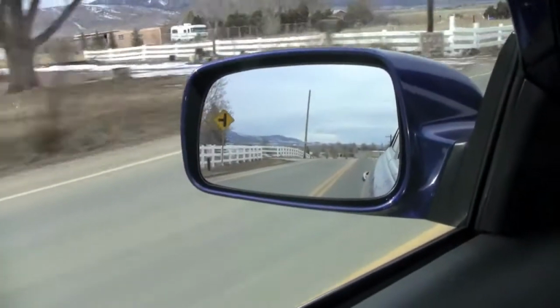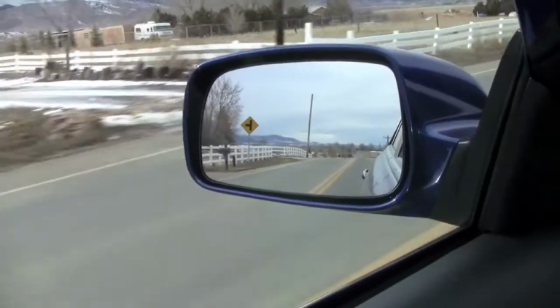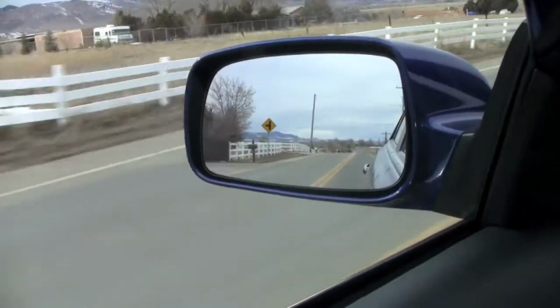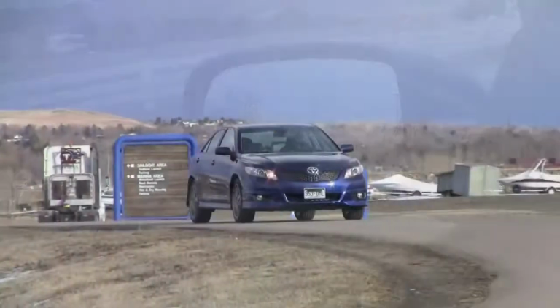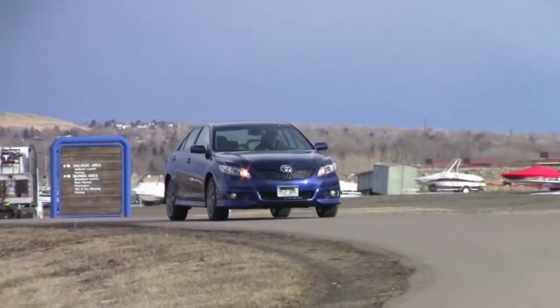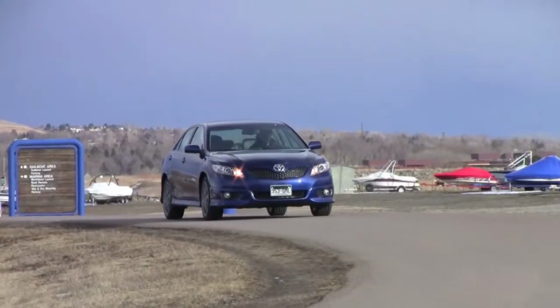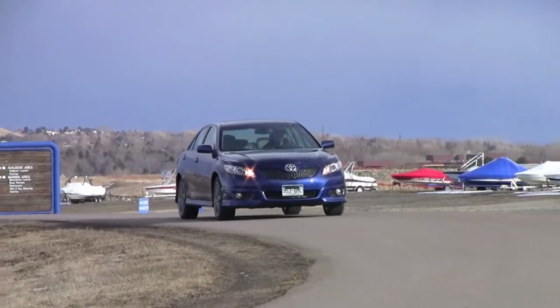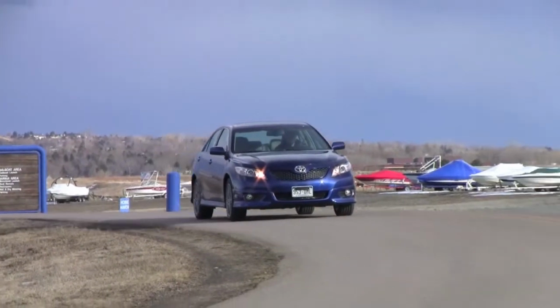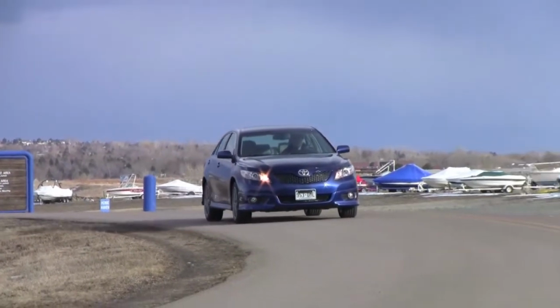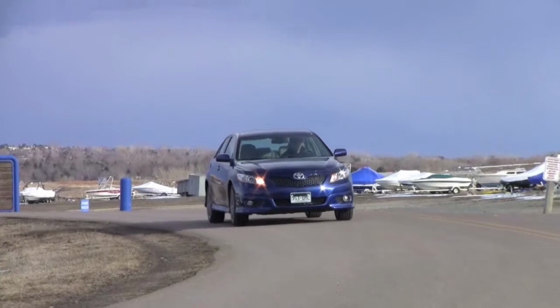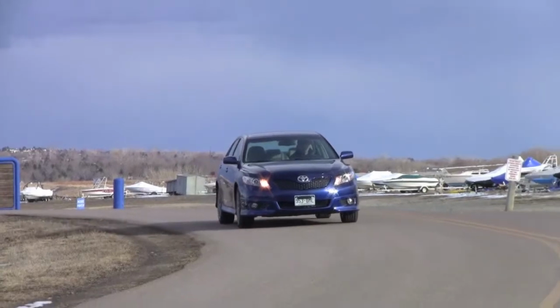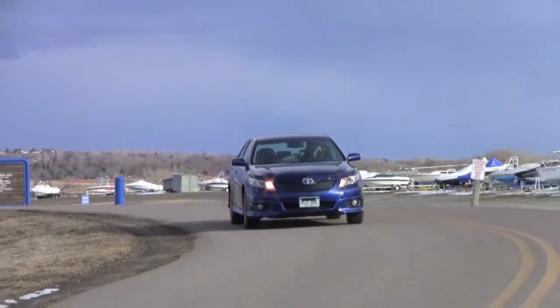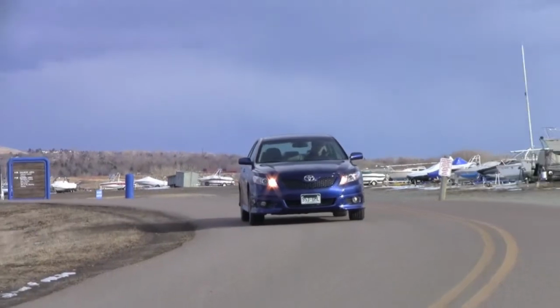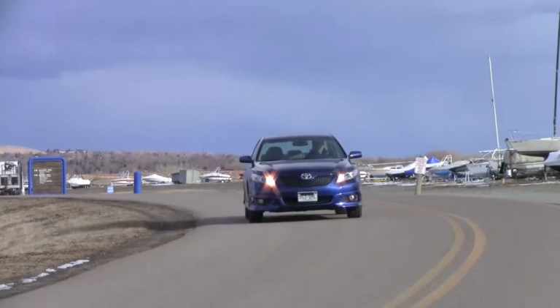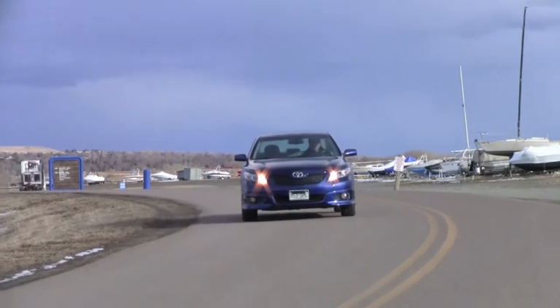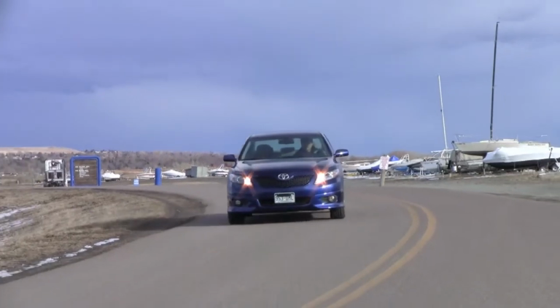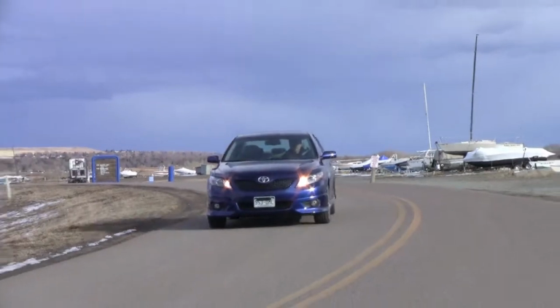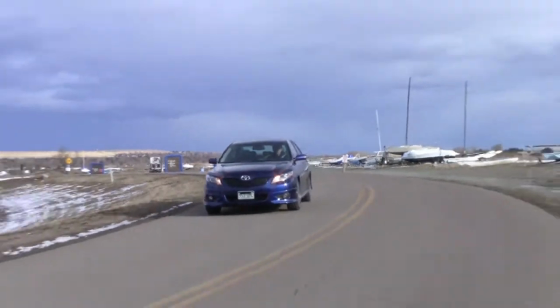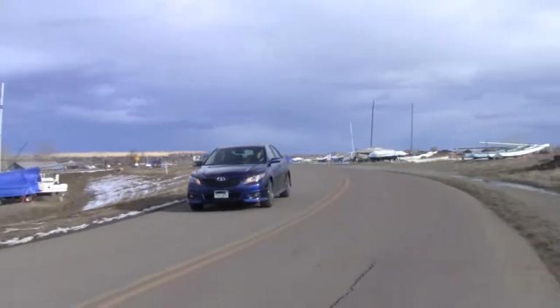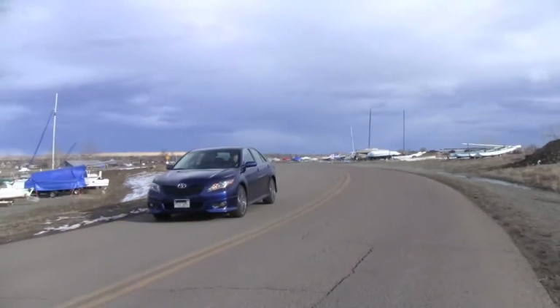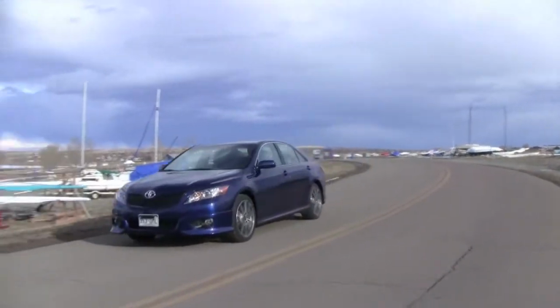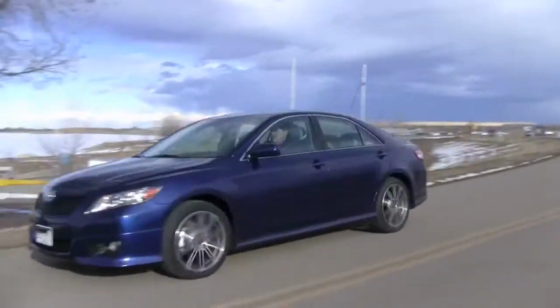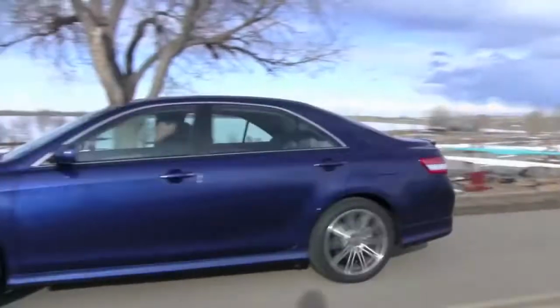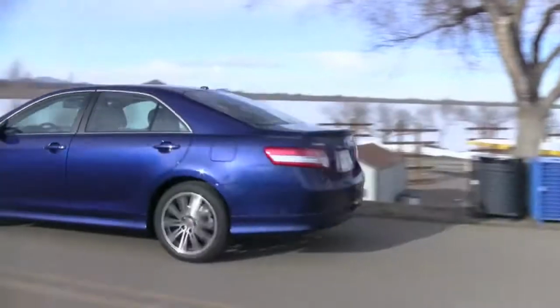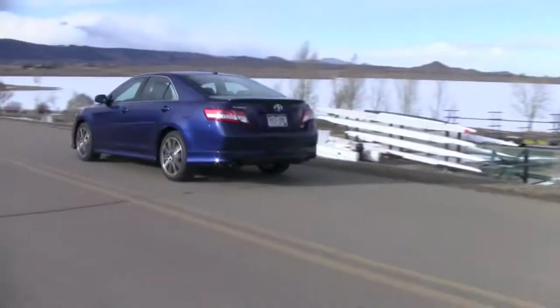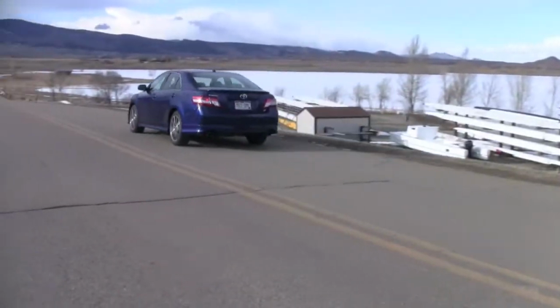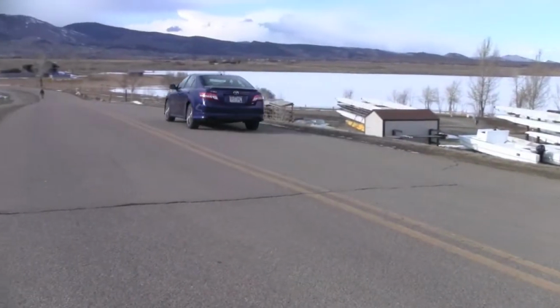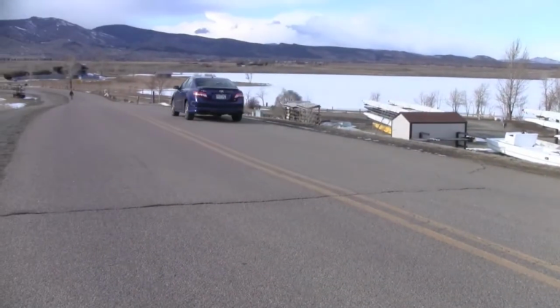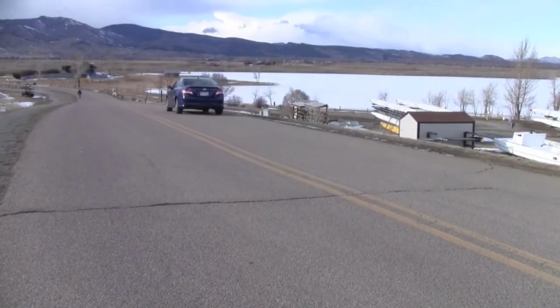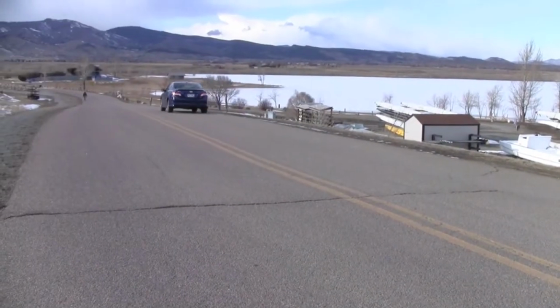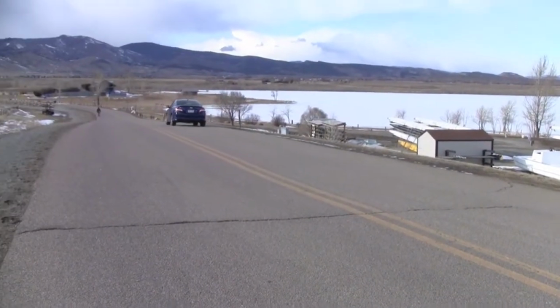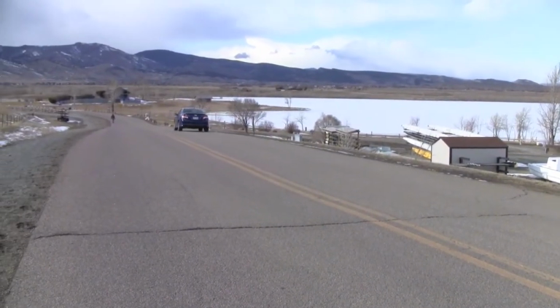Now that's what makes this car so special — that, and the fact that it has a 268 horsepower engine that manages to get 19 miles per gallon in the city, 28 on the highway, and 23 in mixed driving.